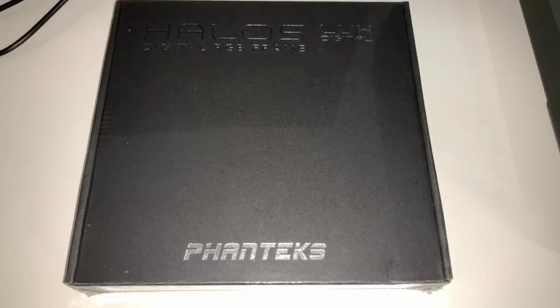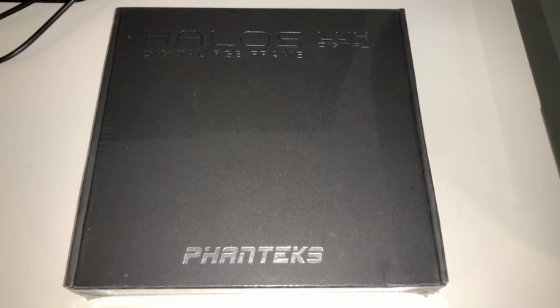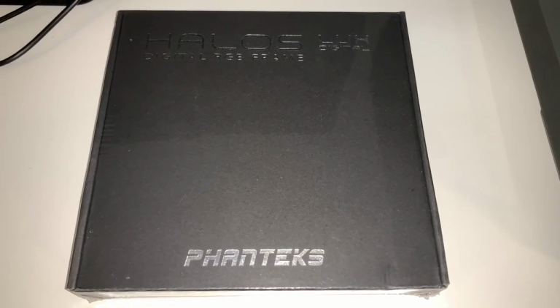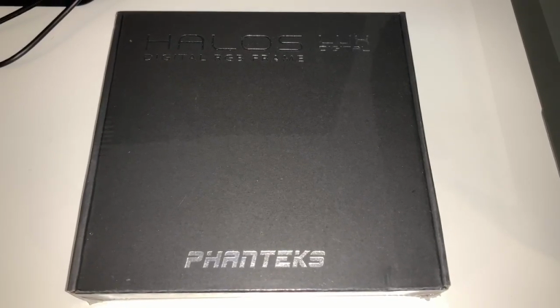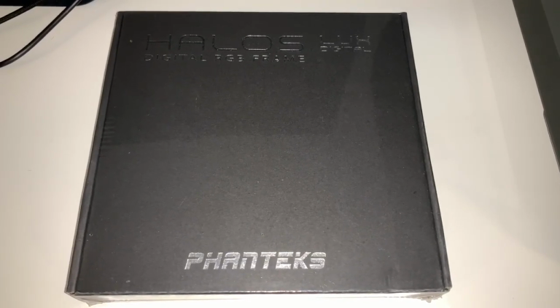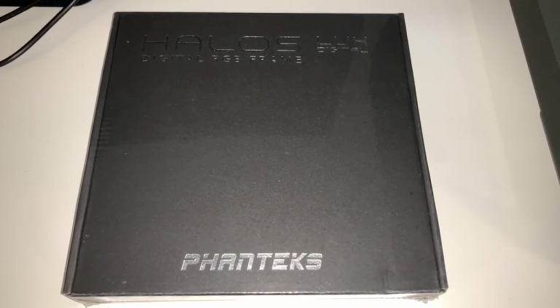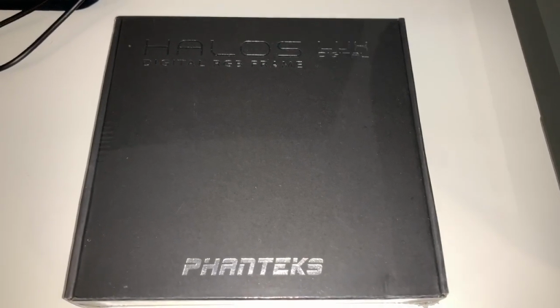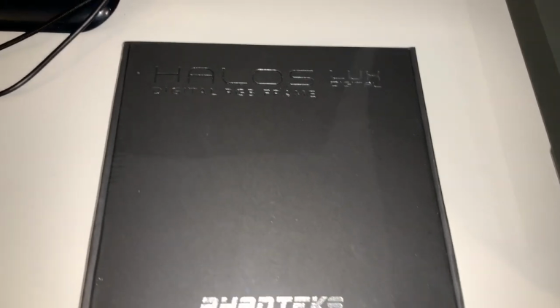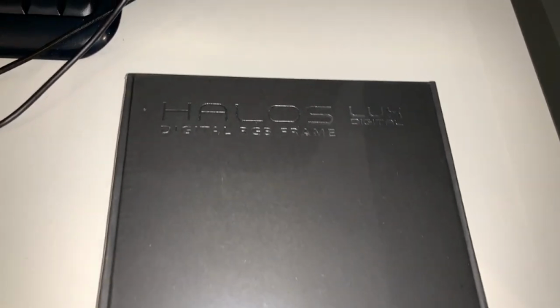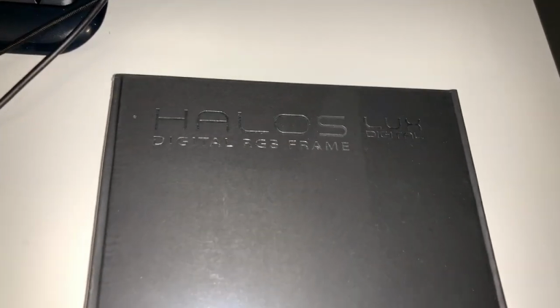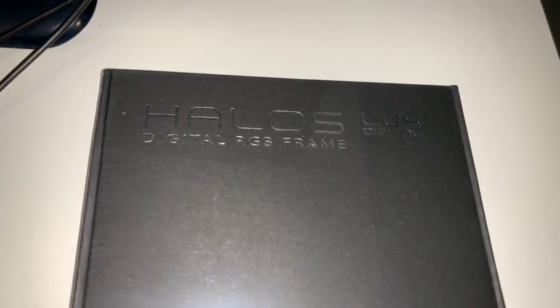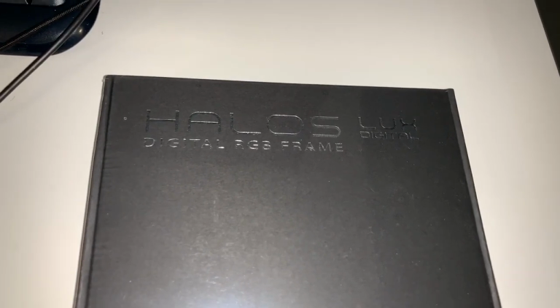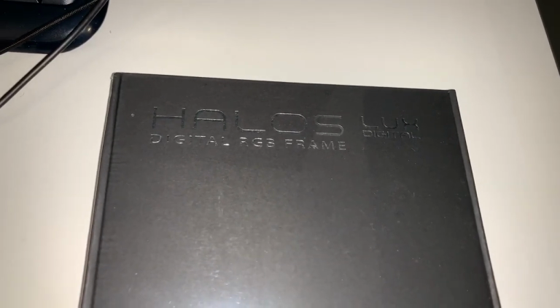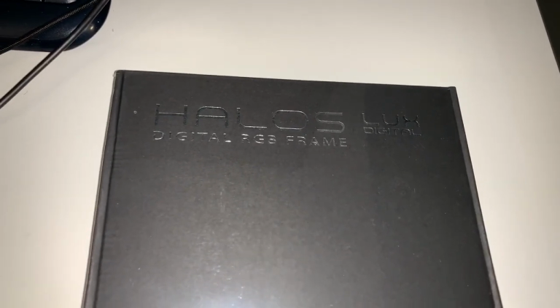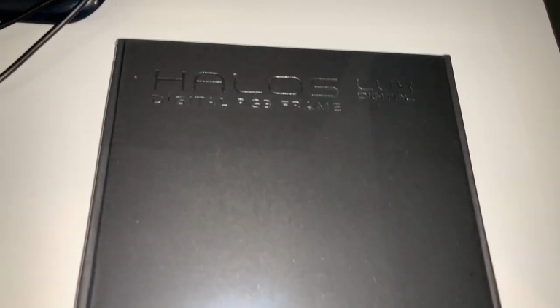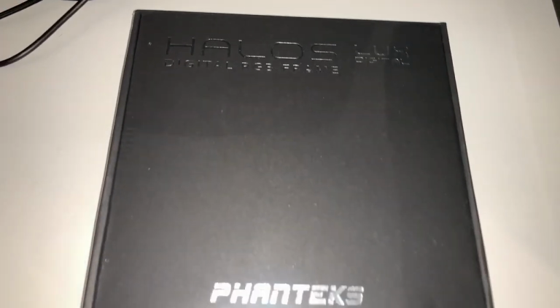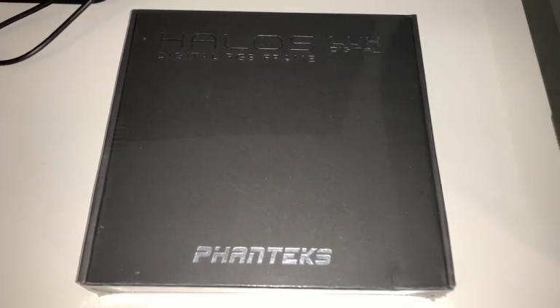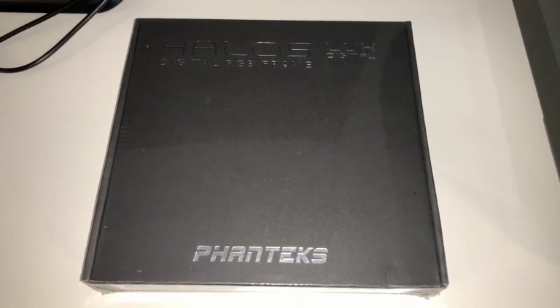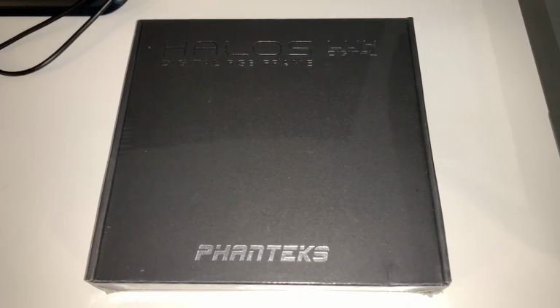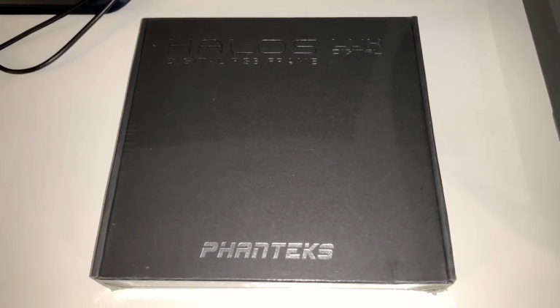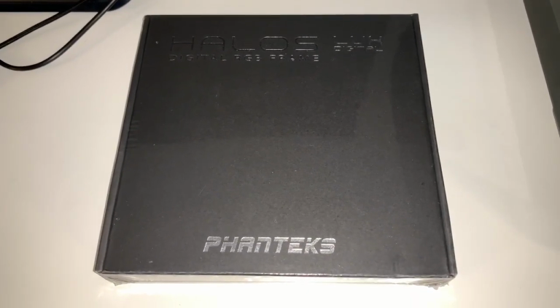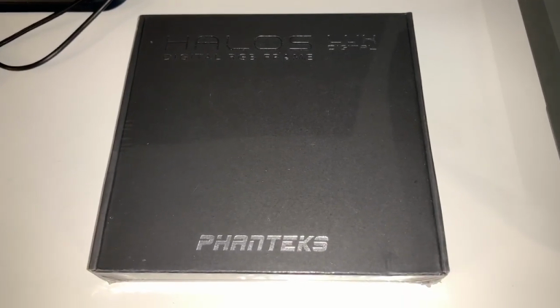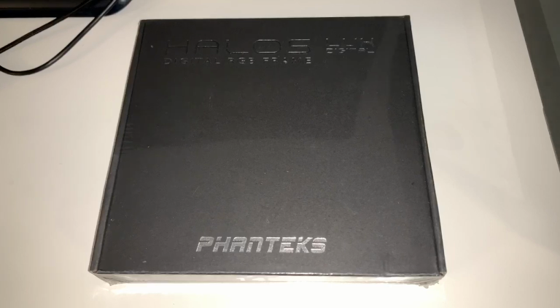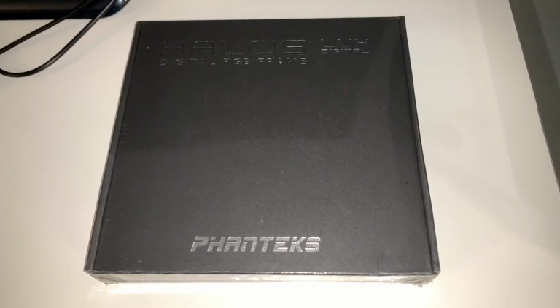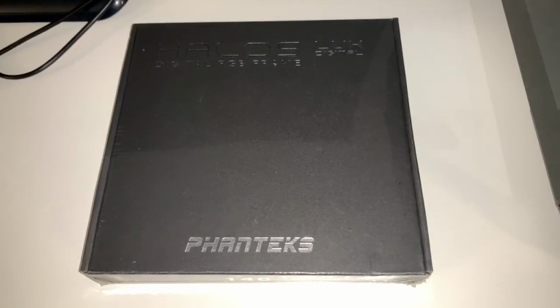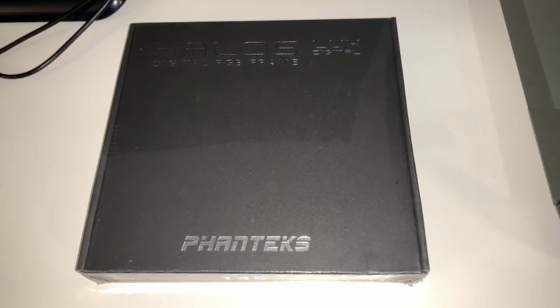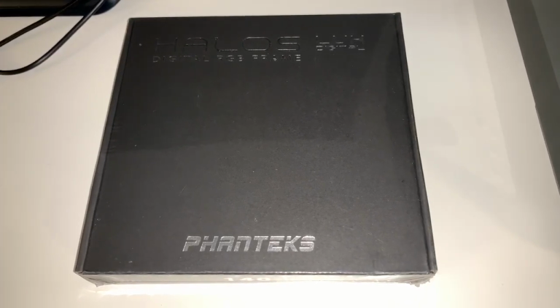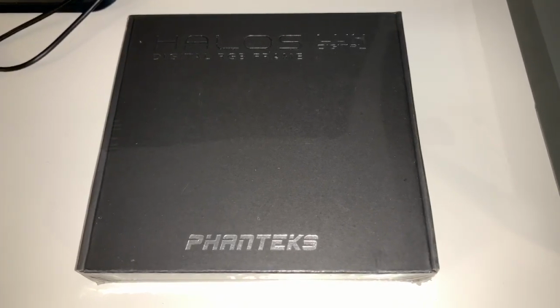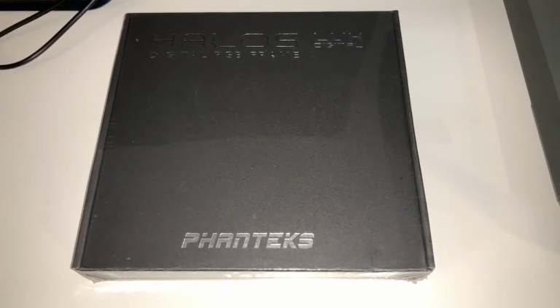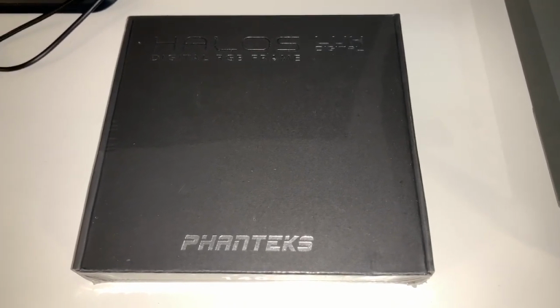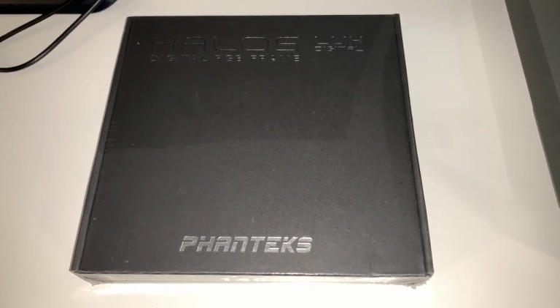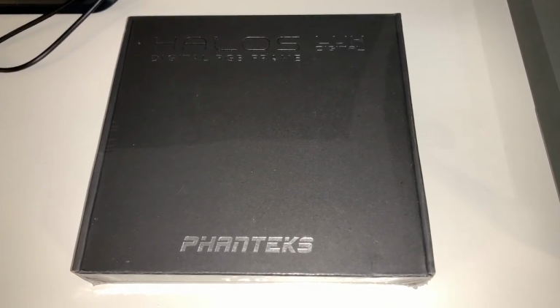Hey, what's going on? Rich, back with another awesome video for you. Just picked up a Phanteks Halos Luxe Digital RGB frame, and it is a metal frame that goes around your fan. What it does is it provides RGB lighting to make kind of a ring effect in front of the fan.